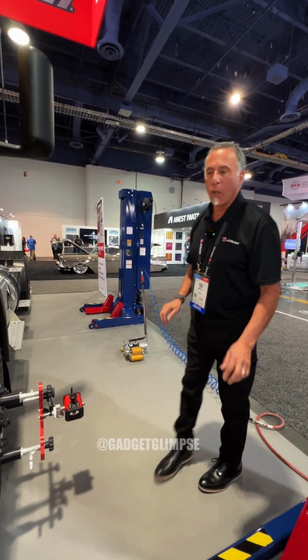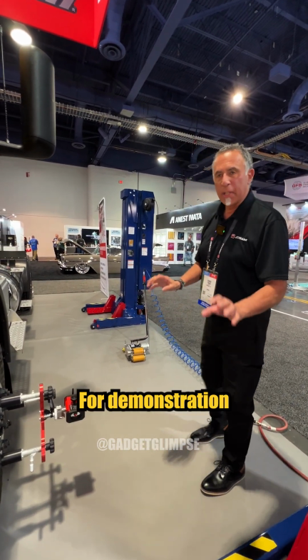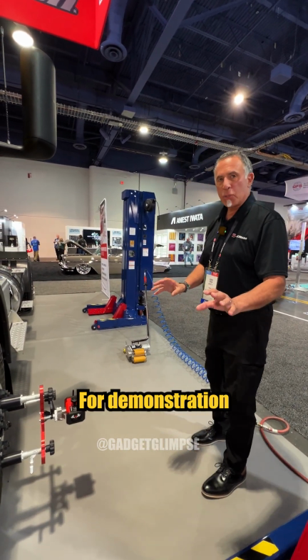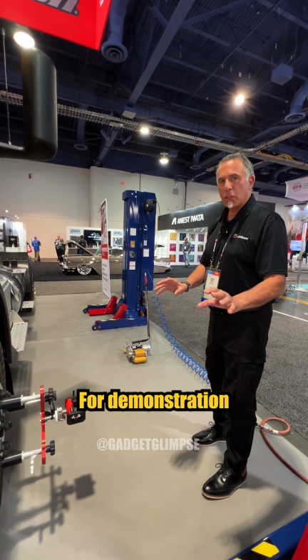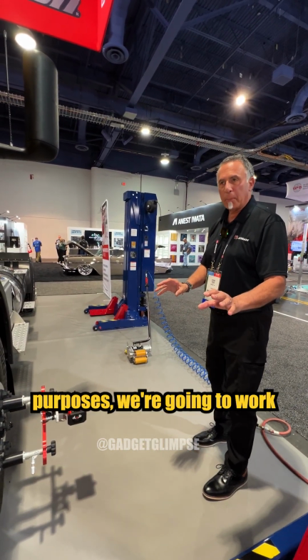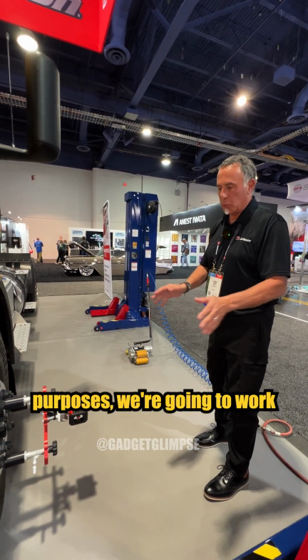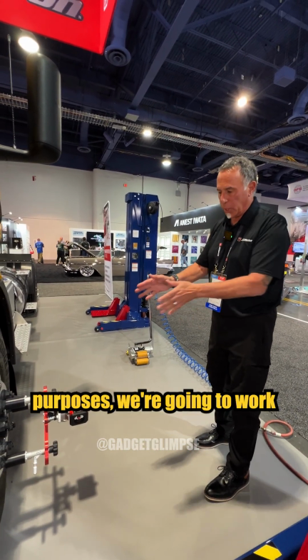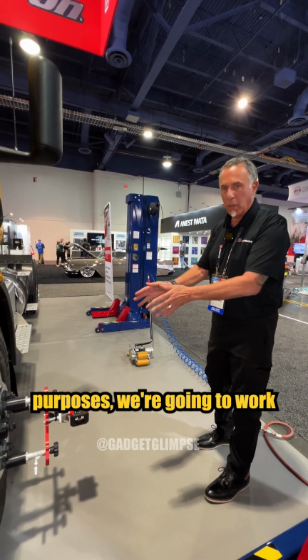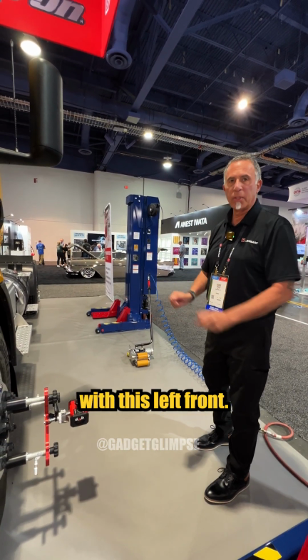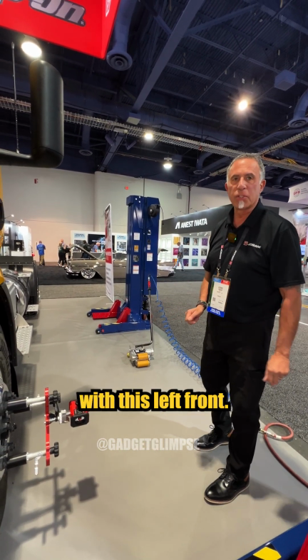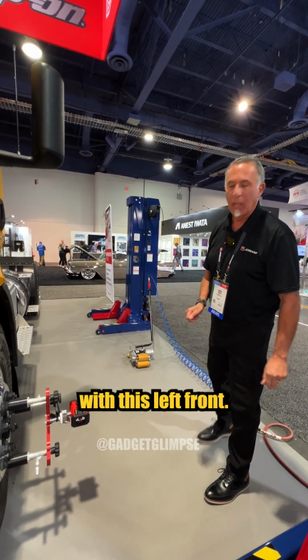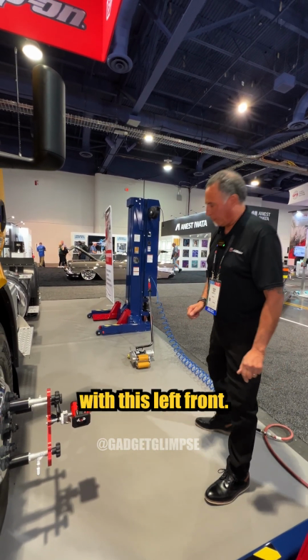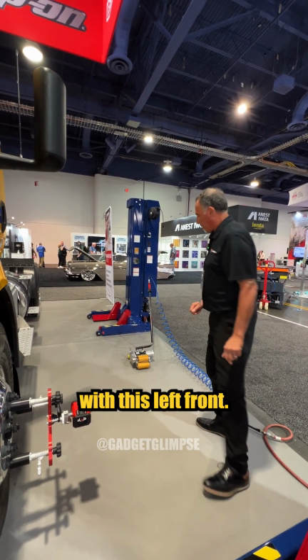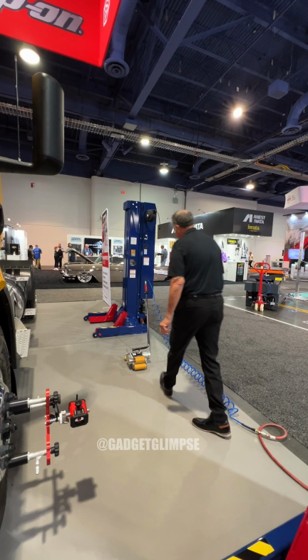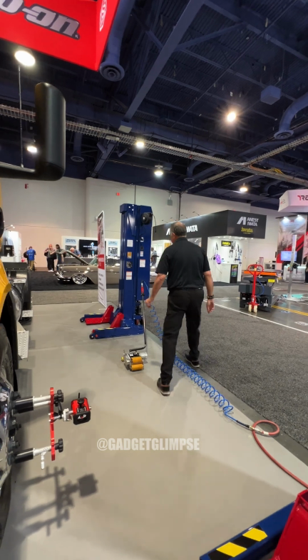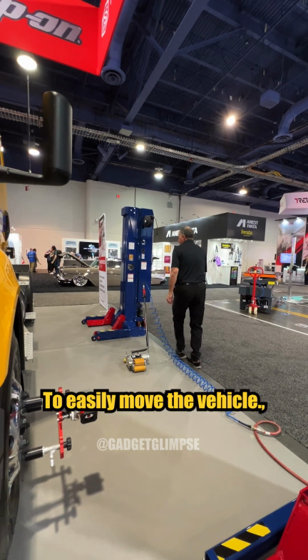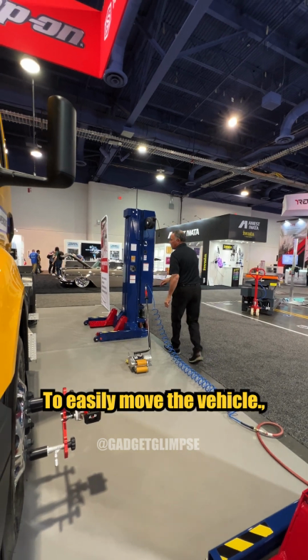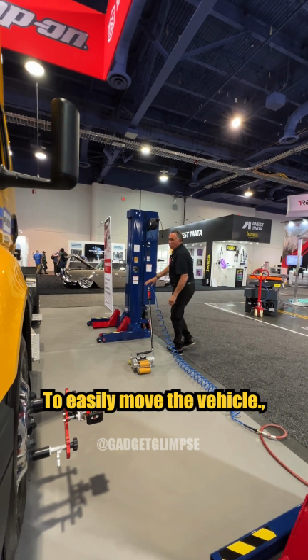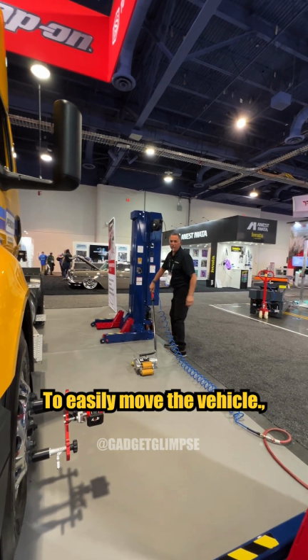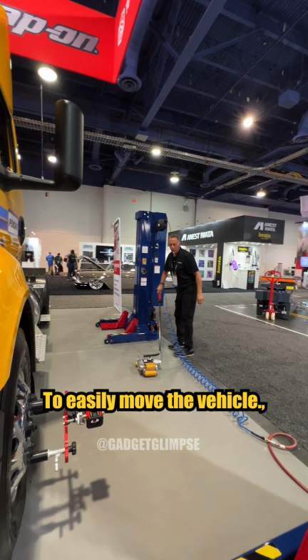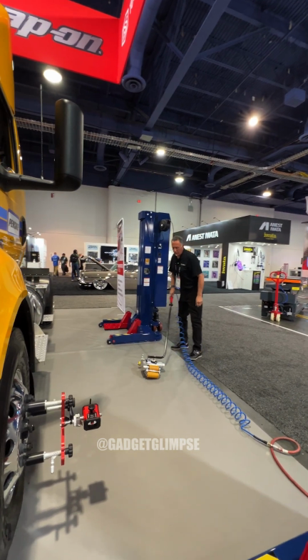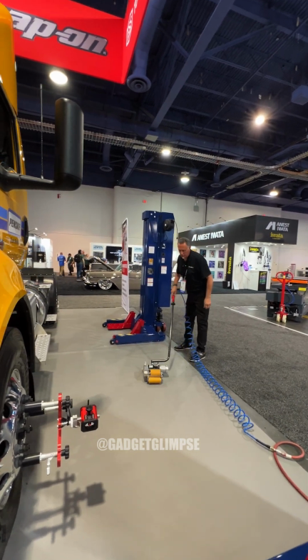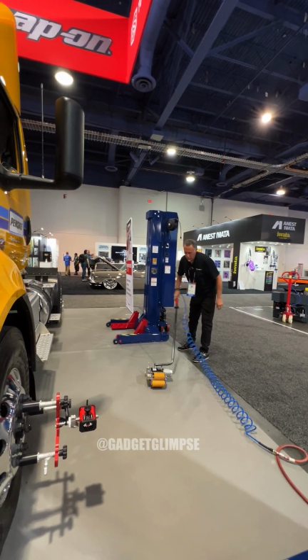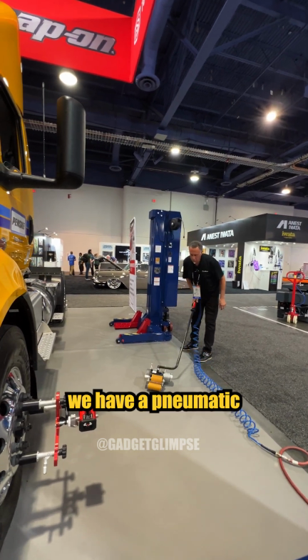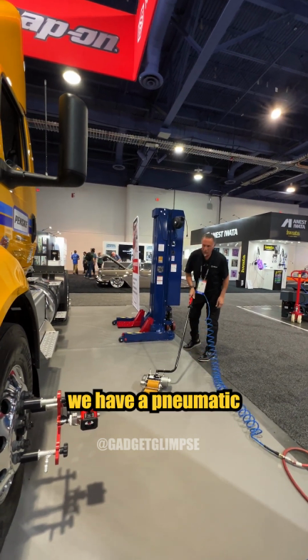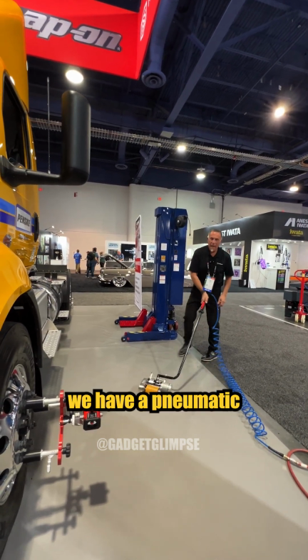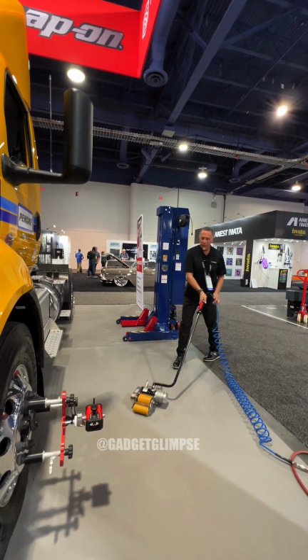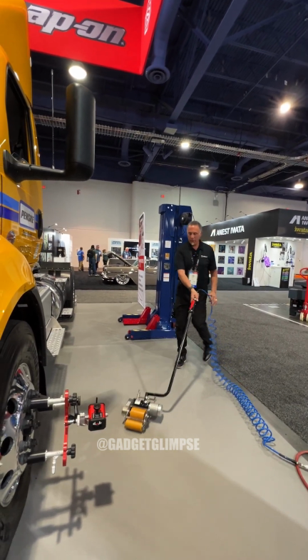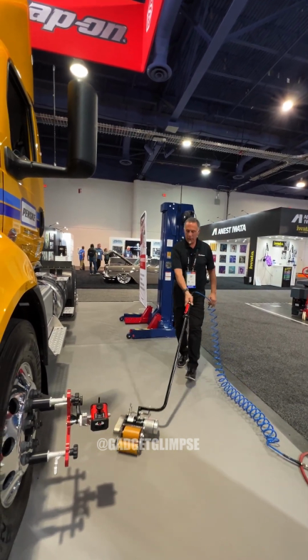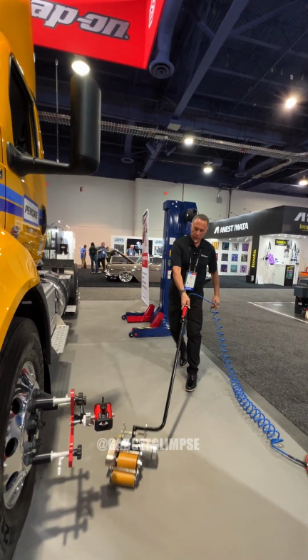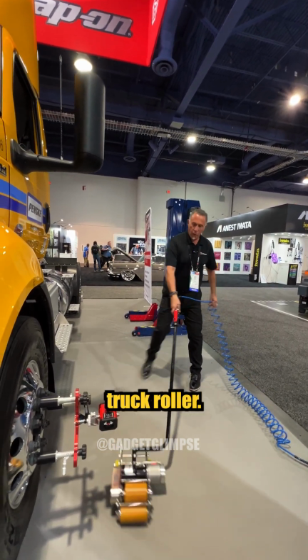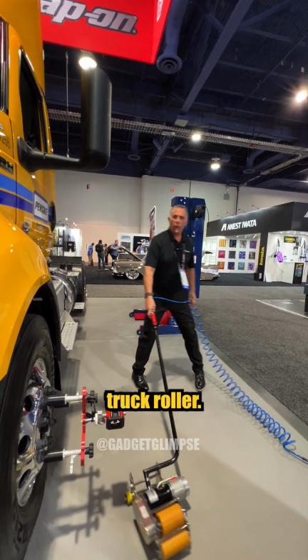For demonstration purposes, we're going to work with this left front. To easily move the vehicle, we have a pneumatic truck roller.